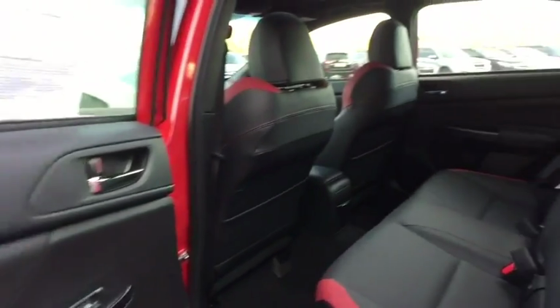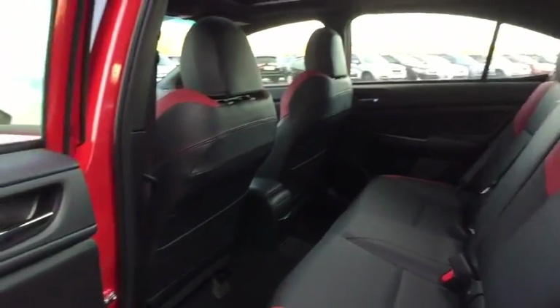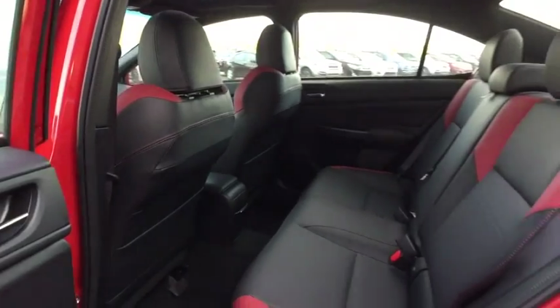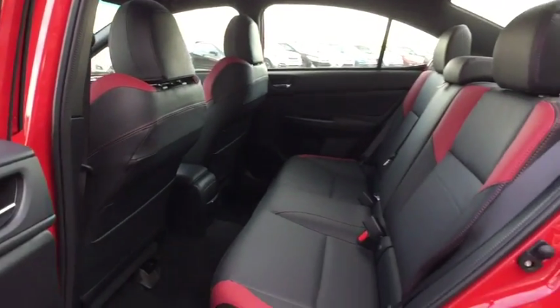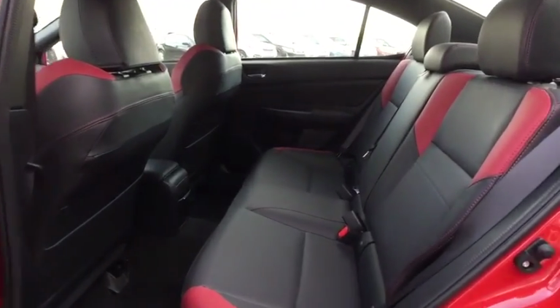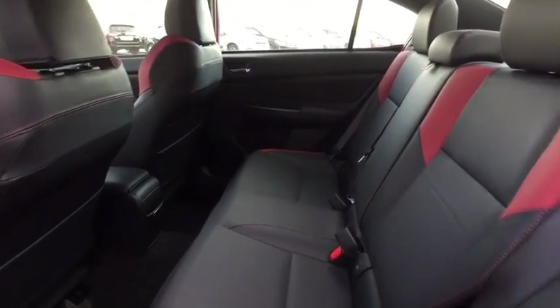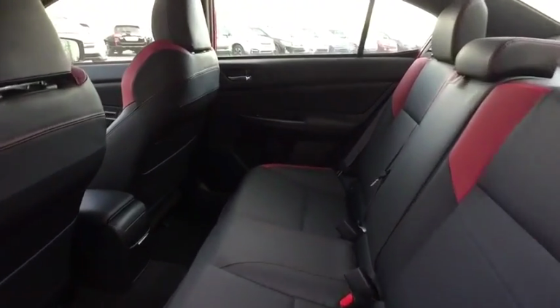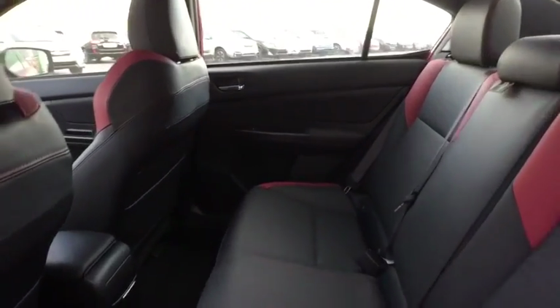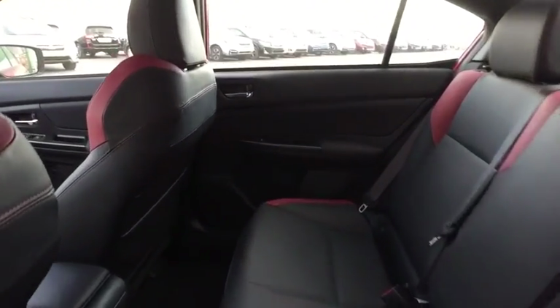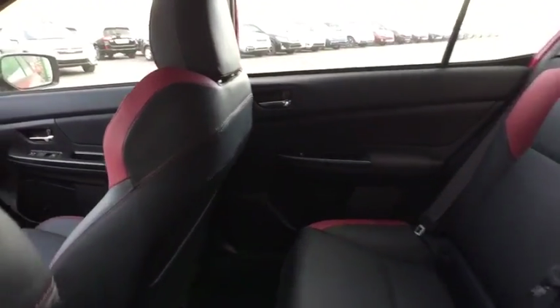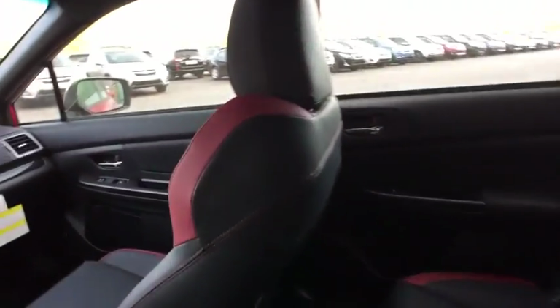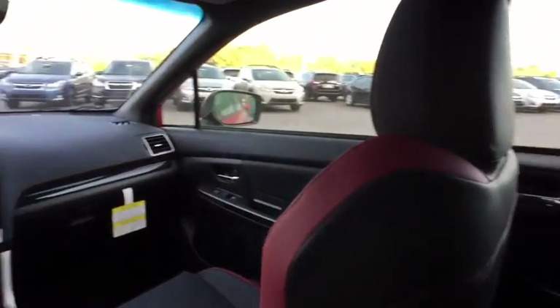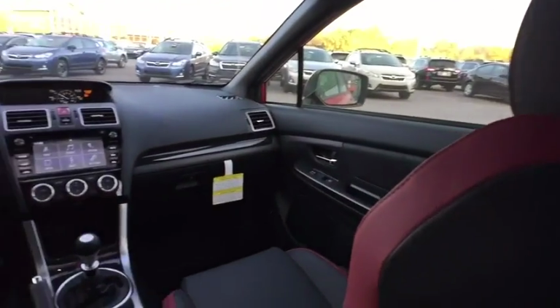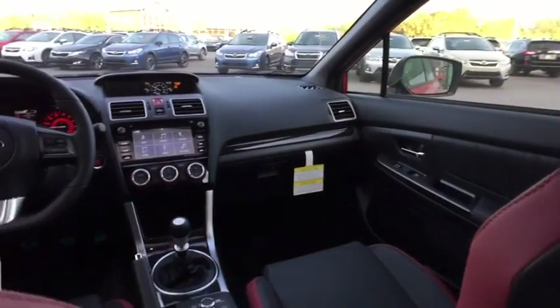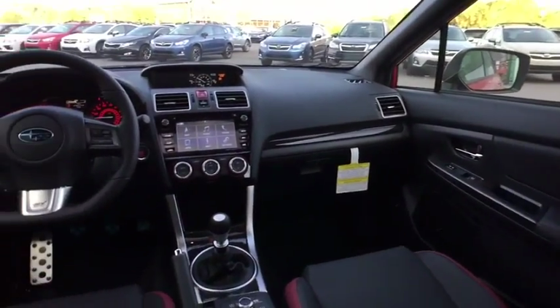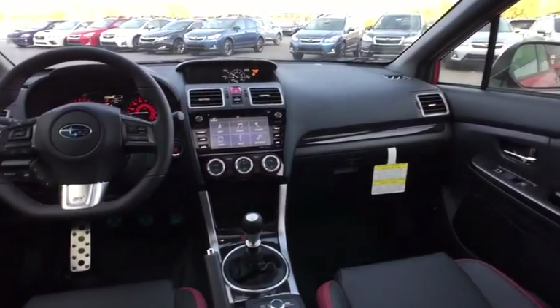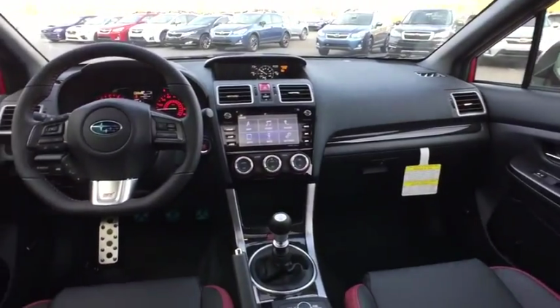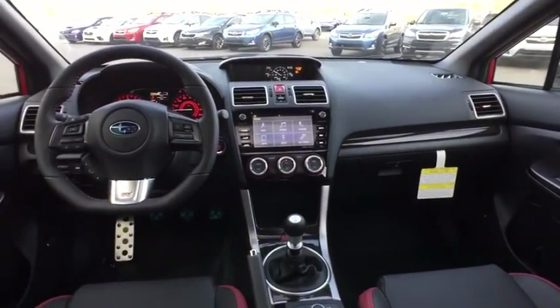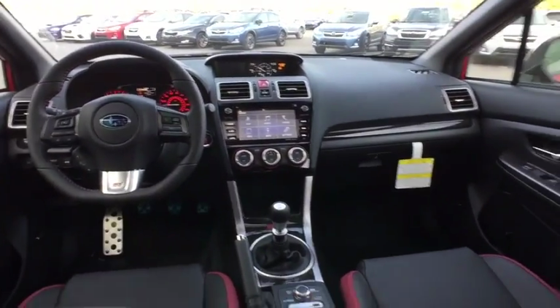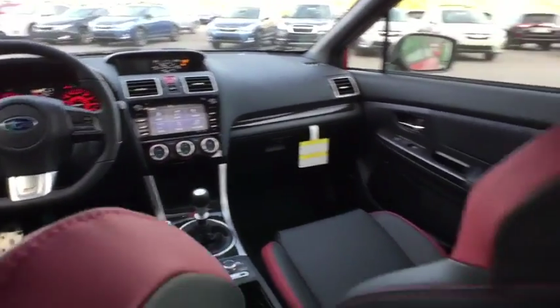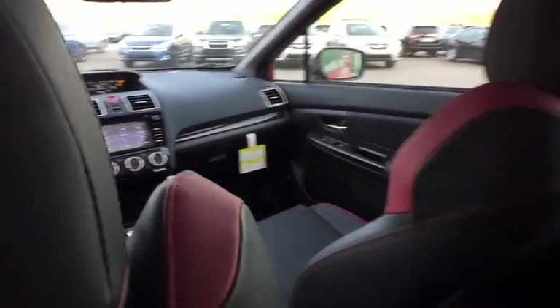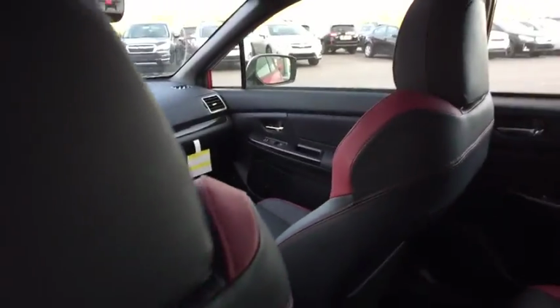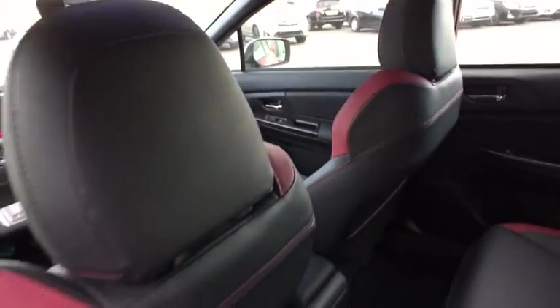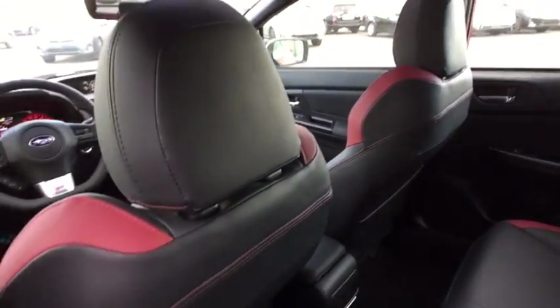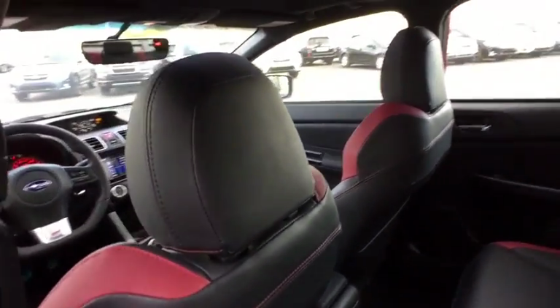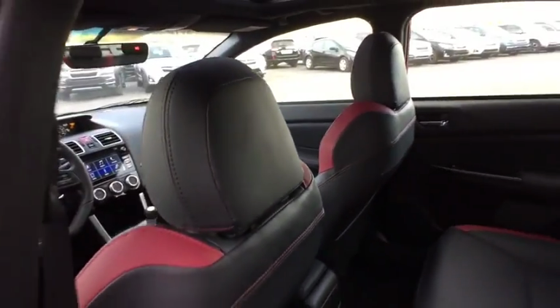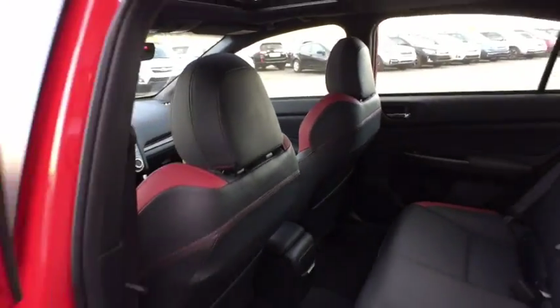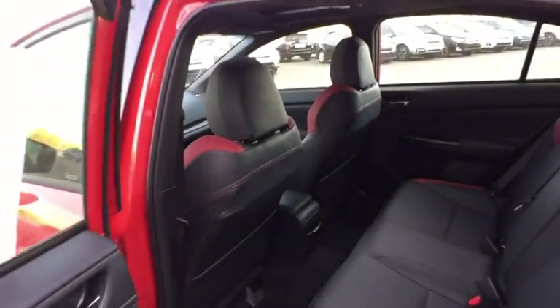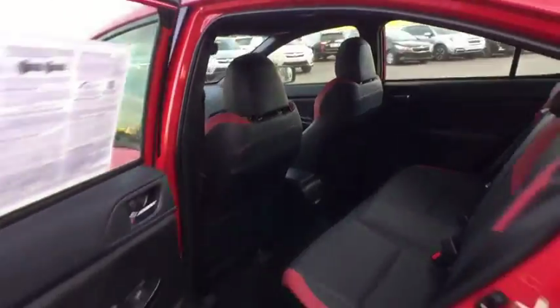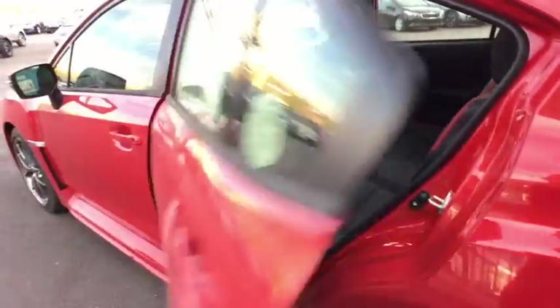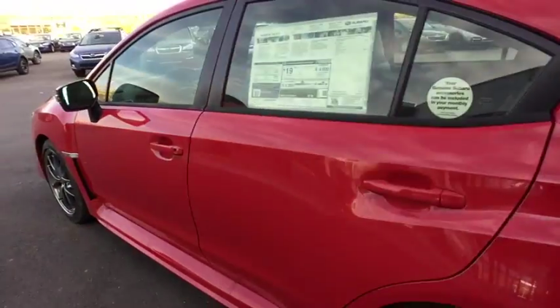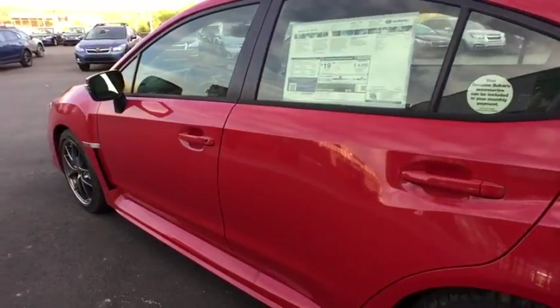Leather-wrapped steering wheel. Moonroof. Adjustable steering wheel. Power steering. Cruise control. Keyless start. Floor mats. Four-wheel disc brakes. Aluminum wheels. Premium sound system. Come see the car for yourself.